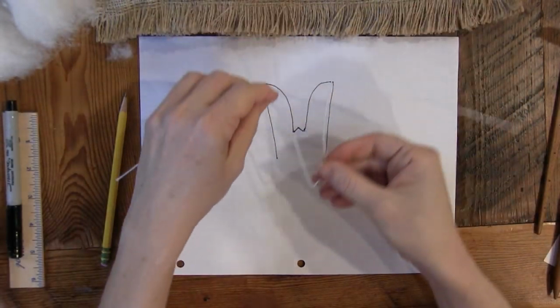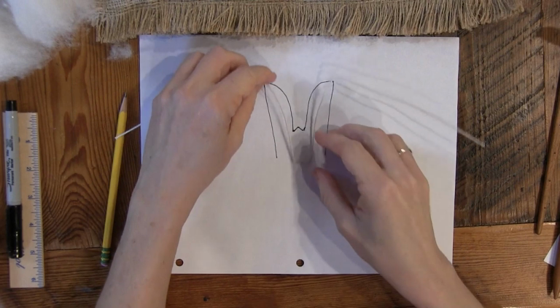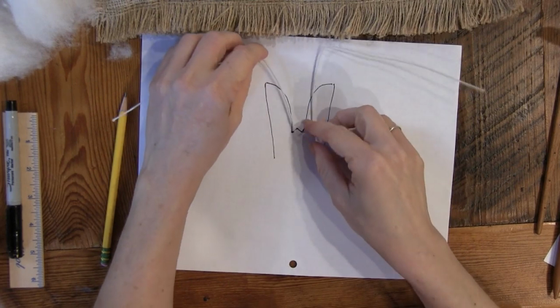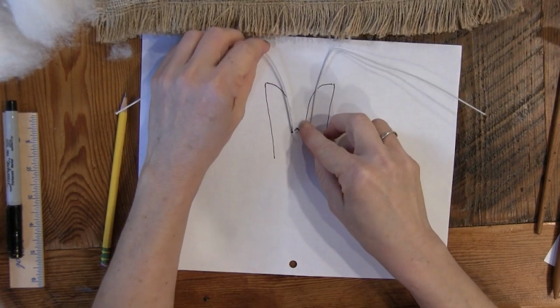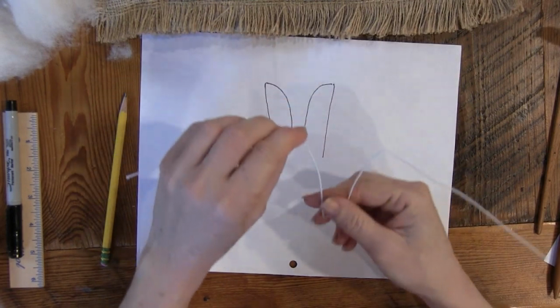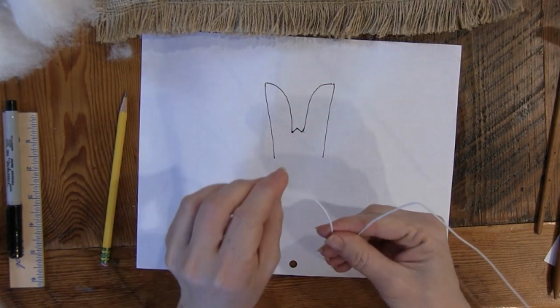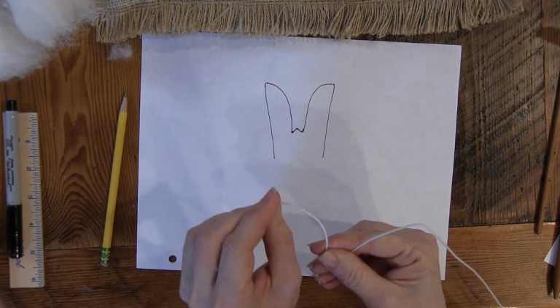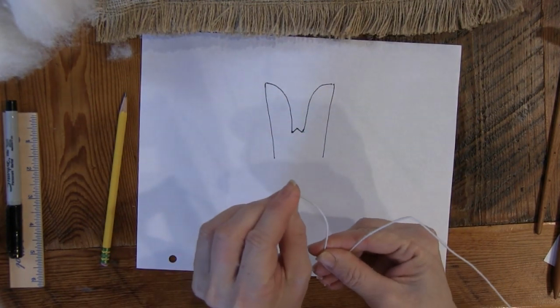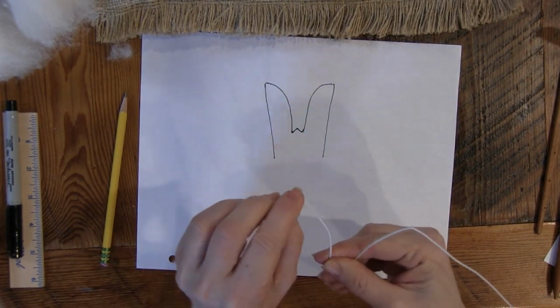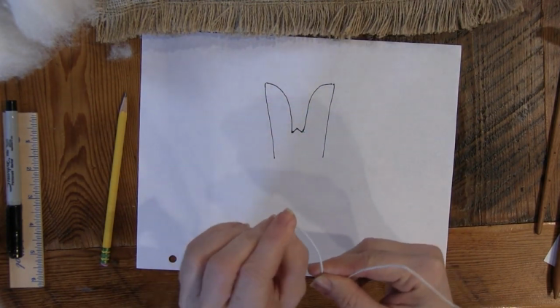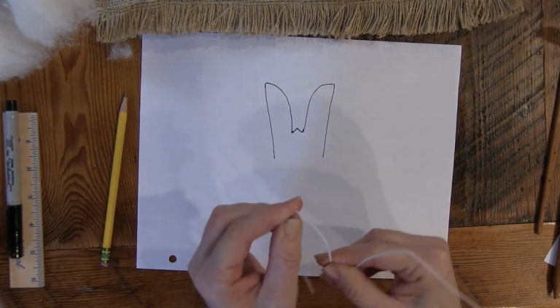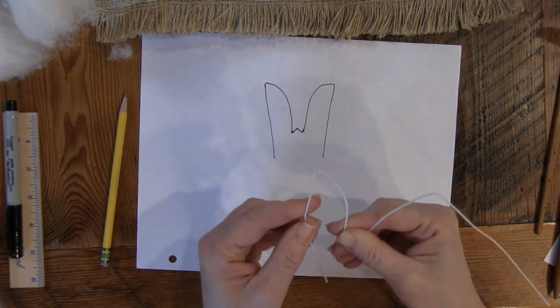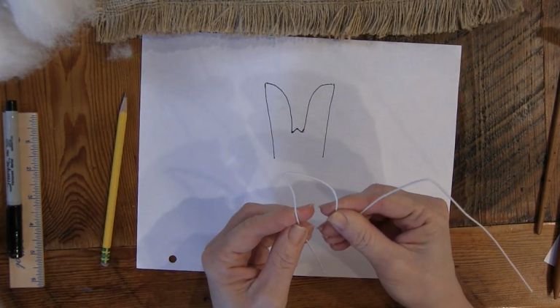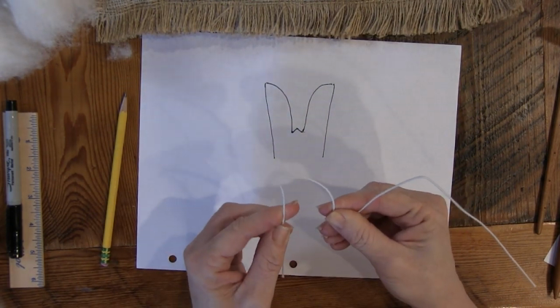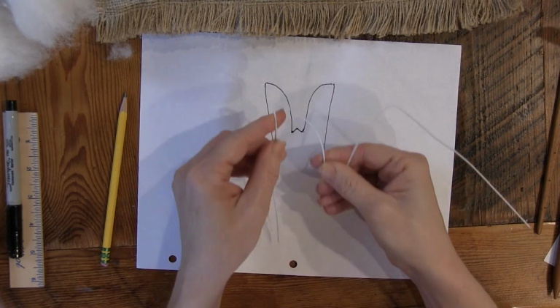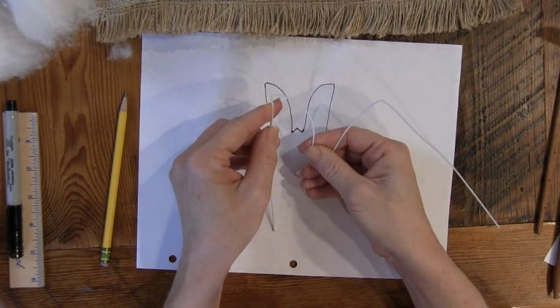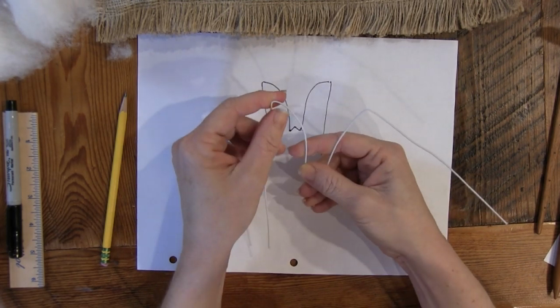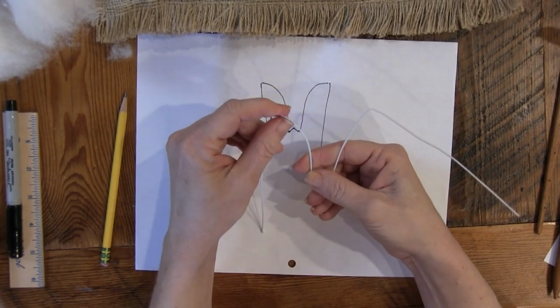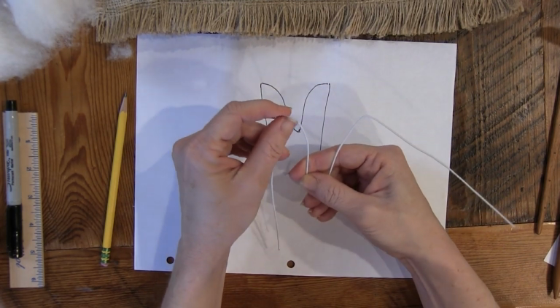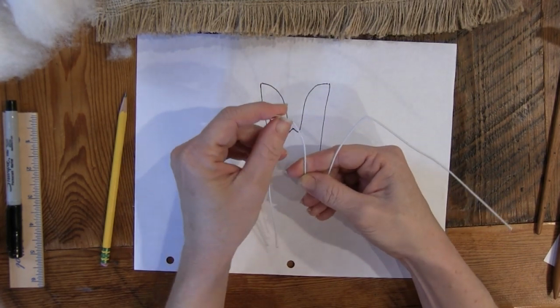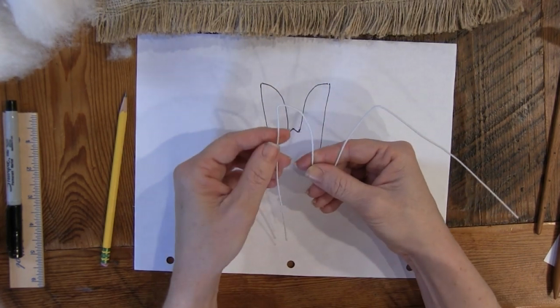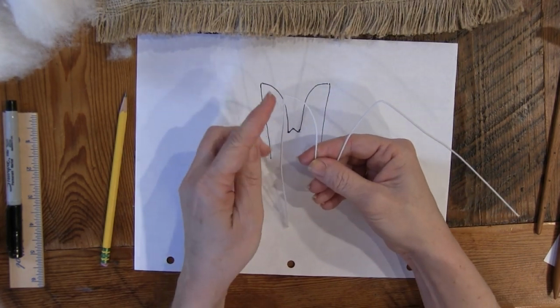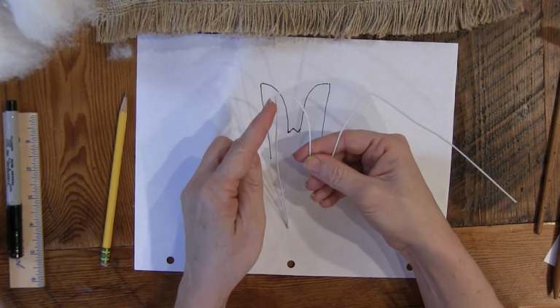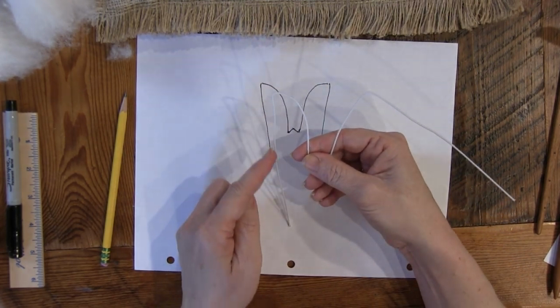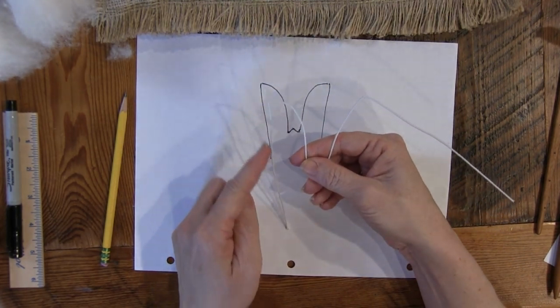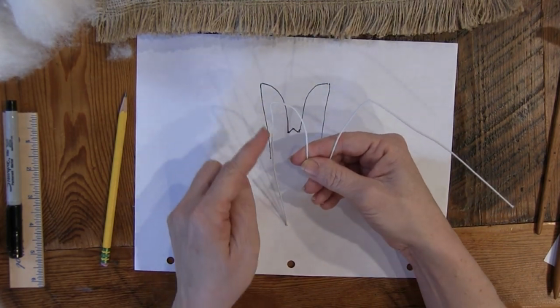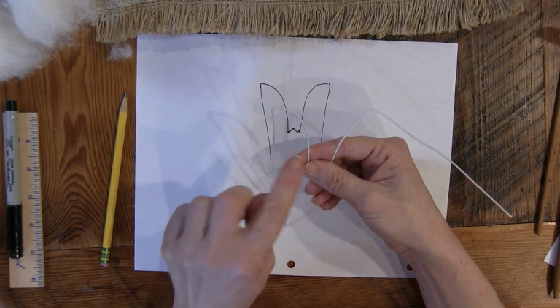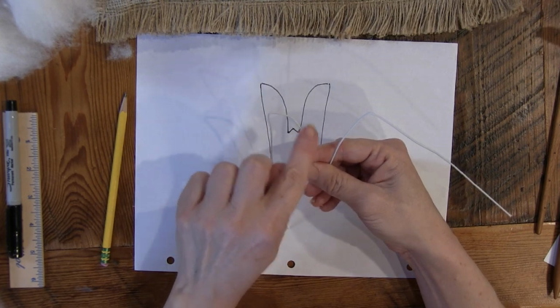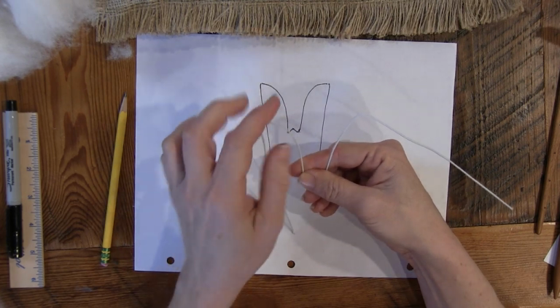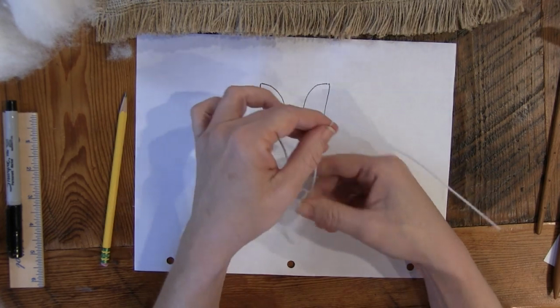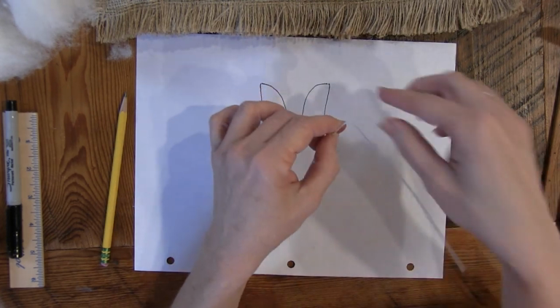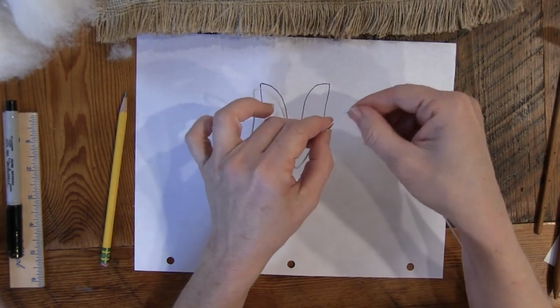I want a sharp bend going down, so the outside of the ear is straight and the inside of the ear has a little curve.